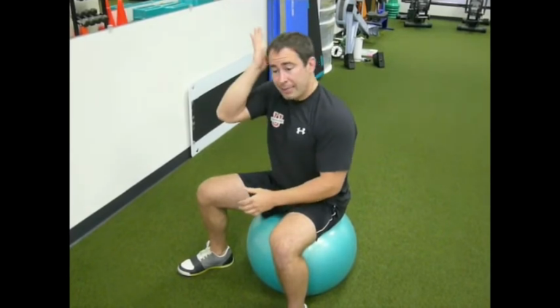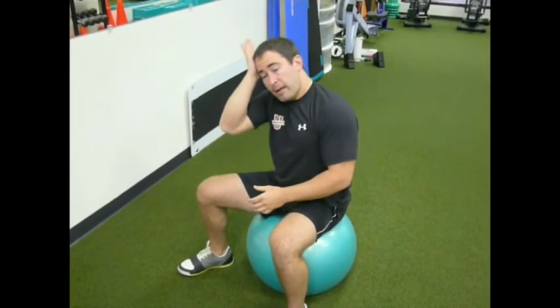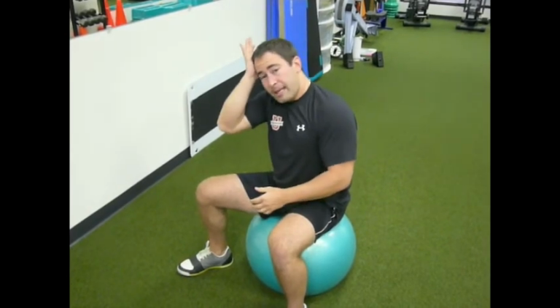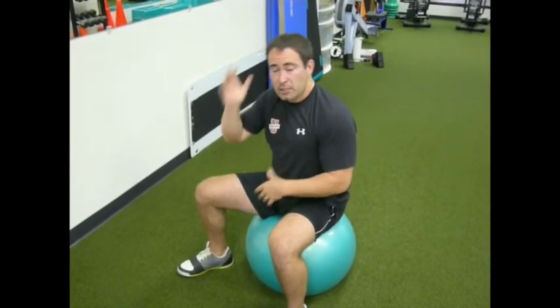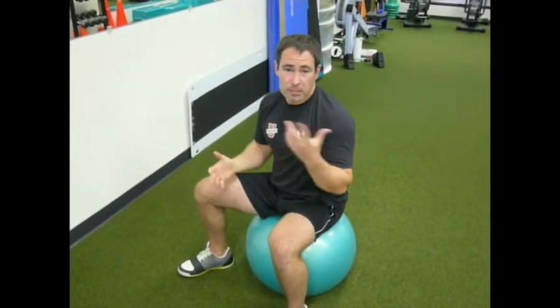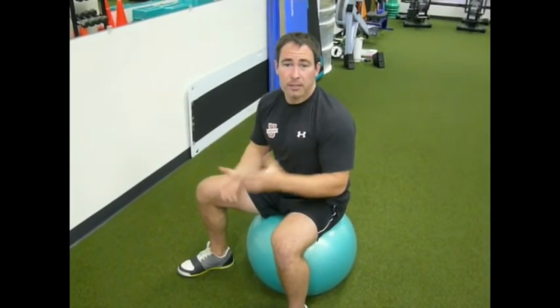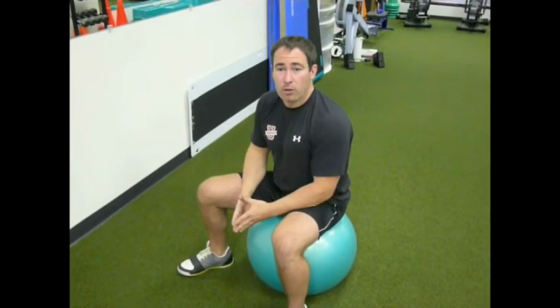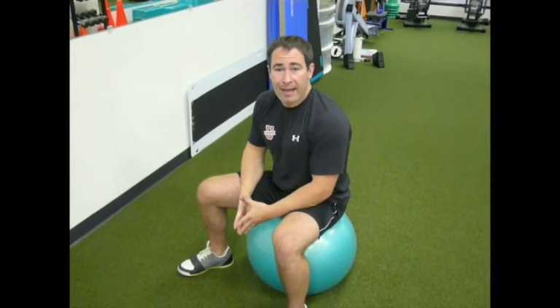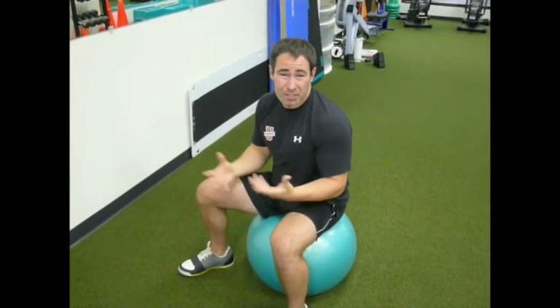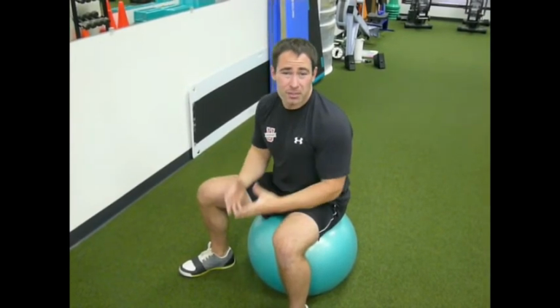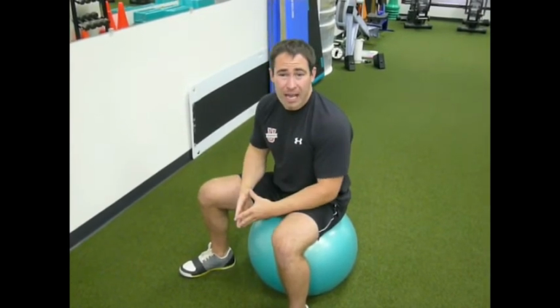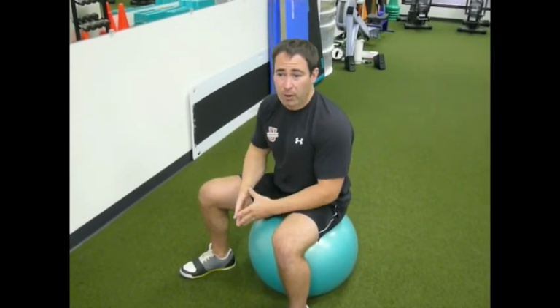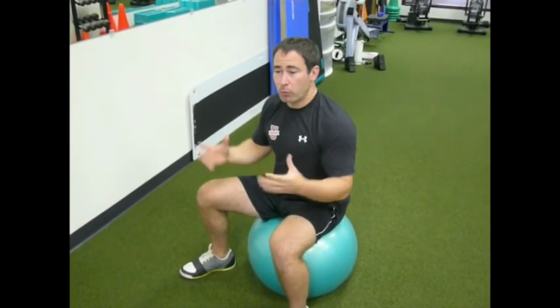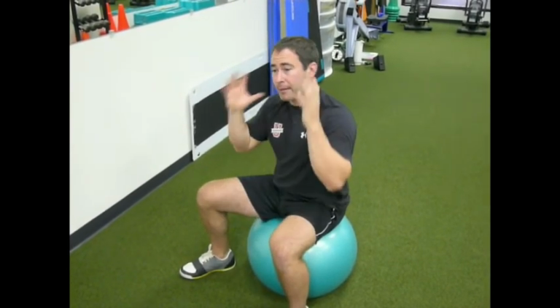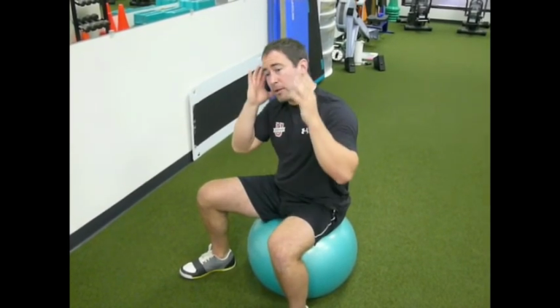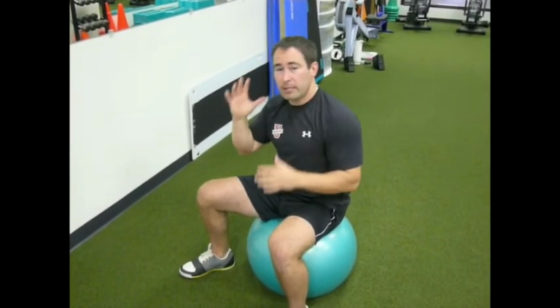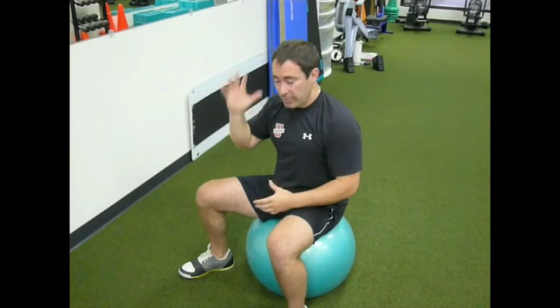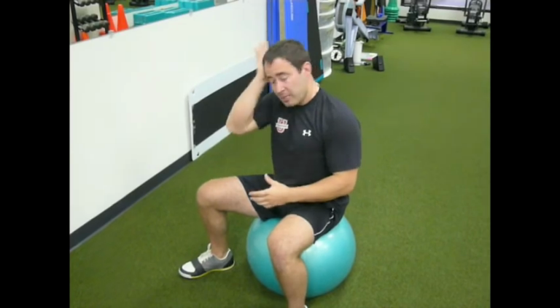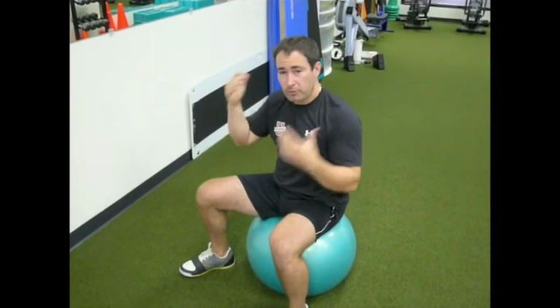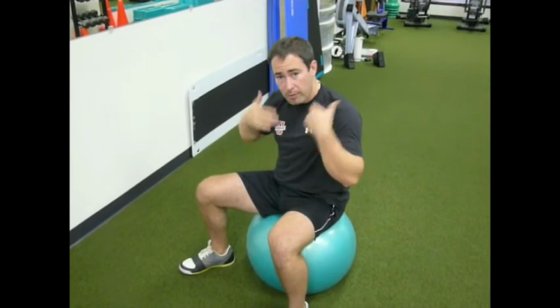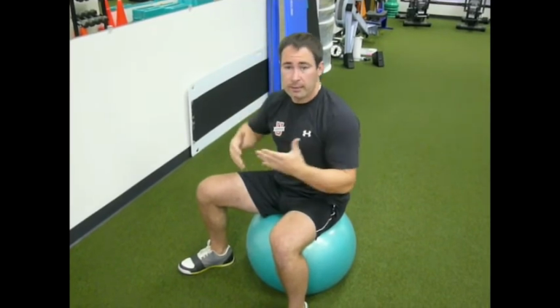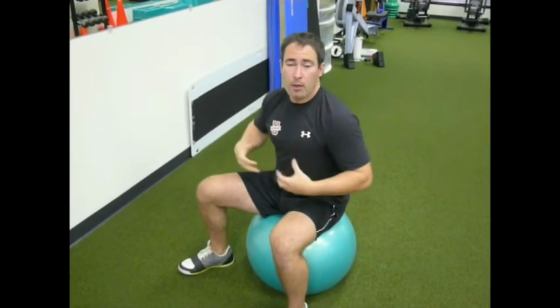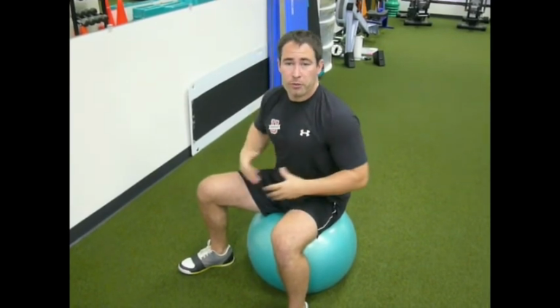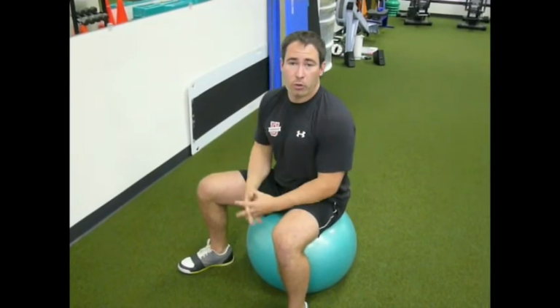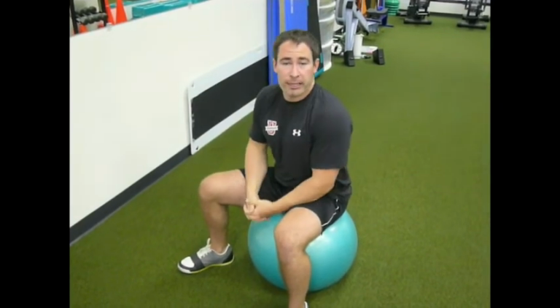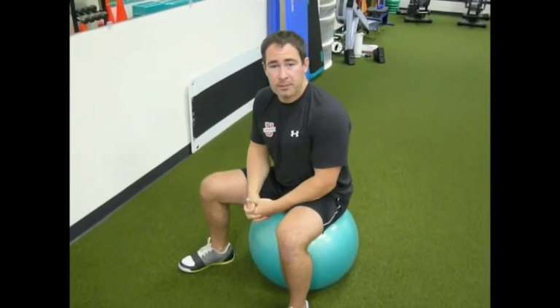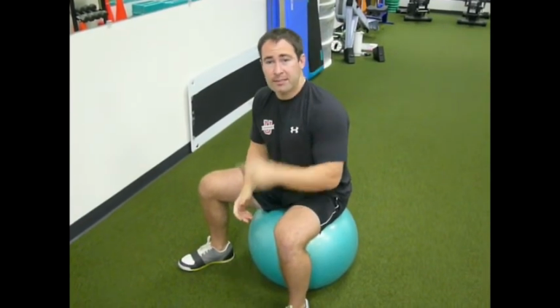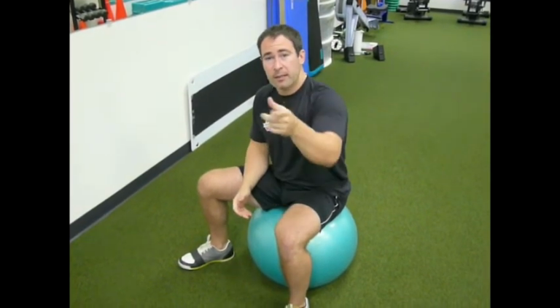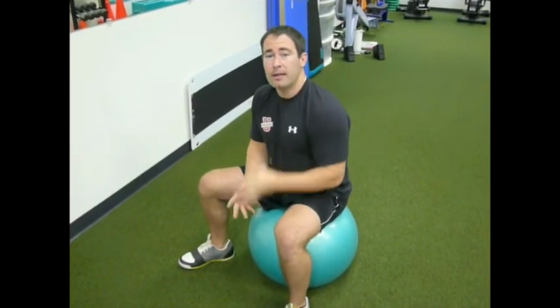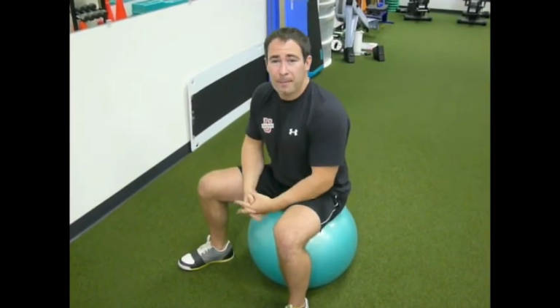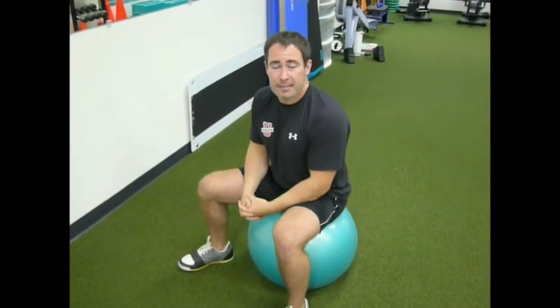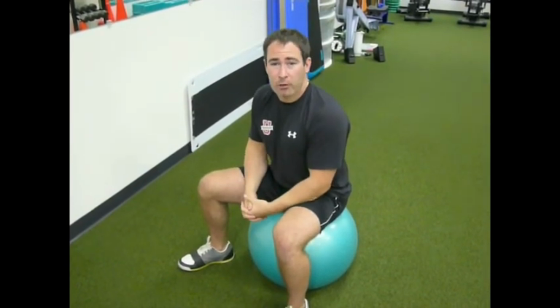Integrate that in, especially because it will save you some time — you don't have to worry about special neck training, you can integrate it right in with your core training. So that's the combat side crunch.